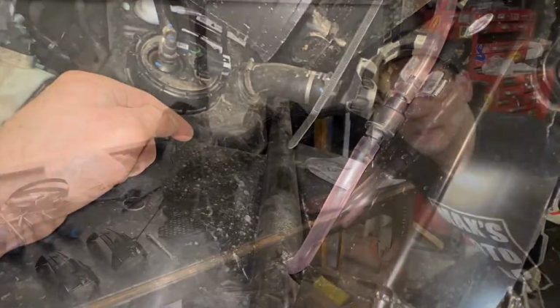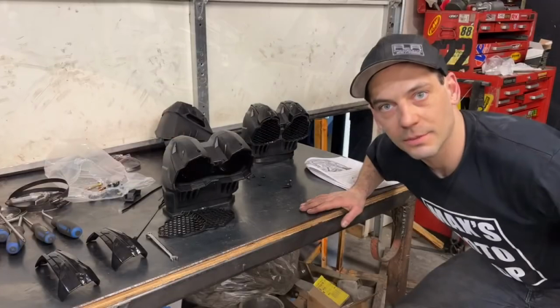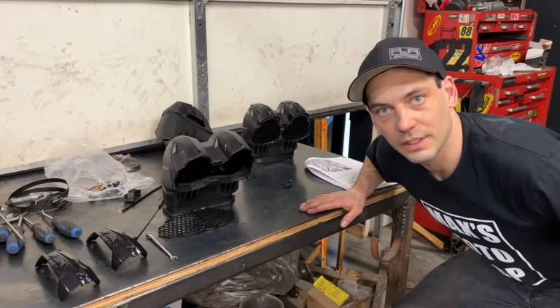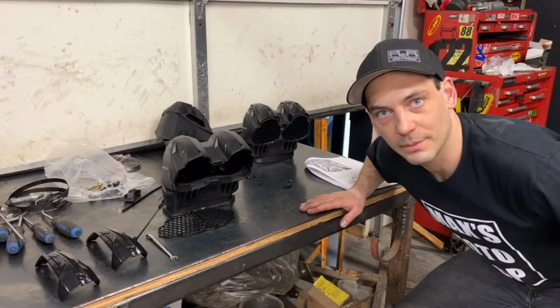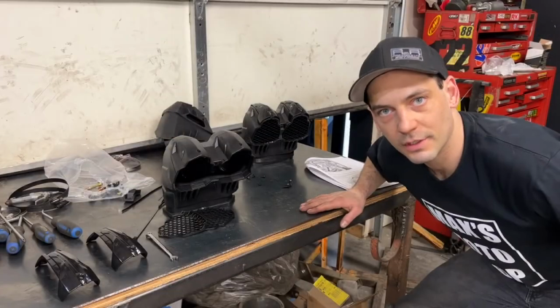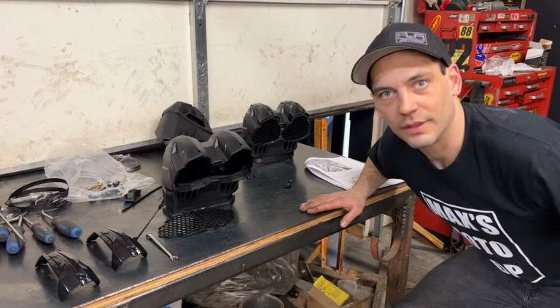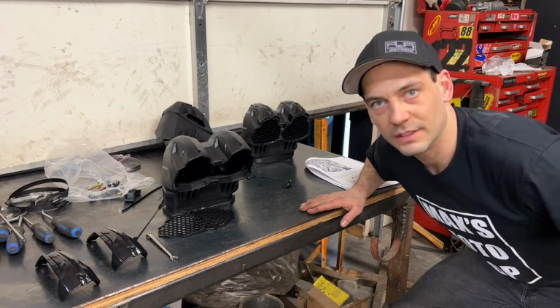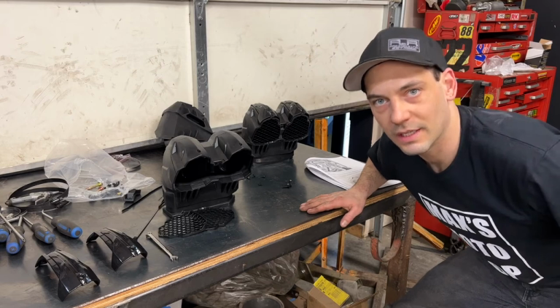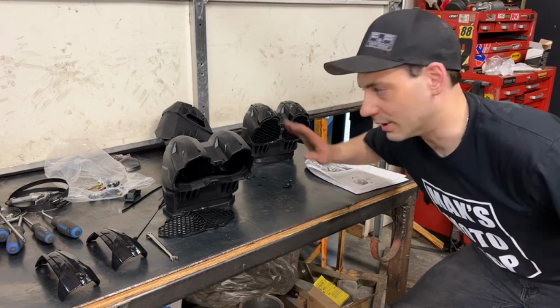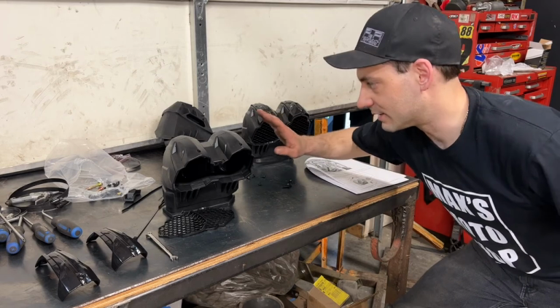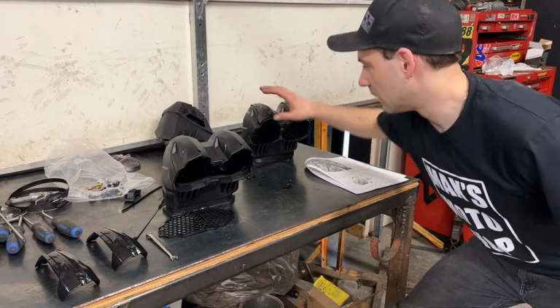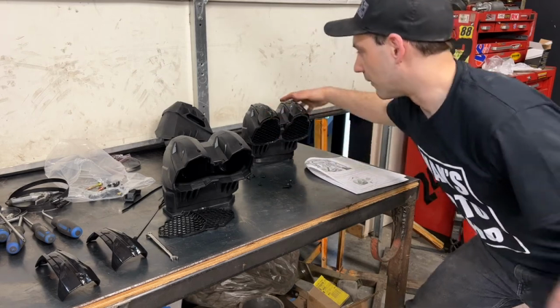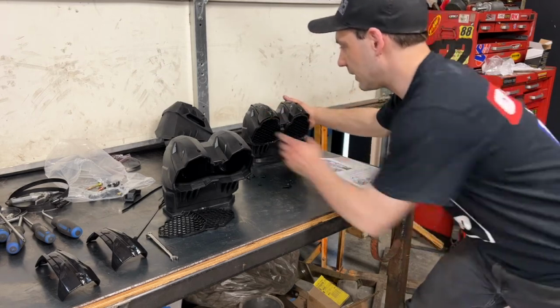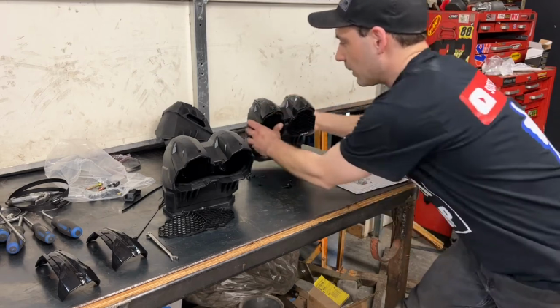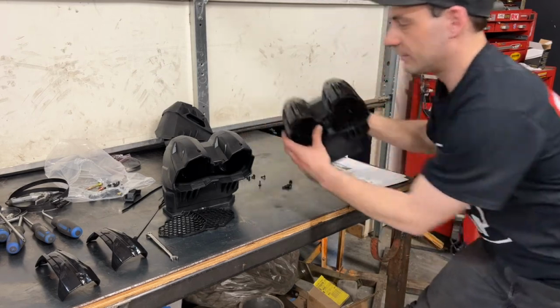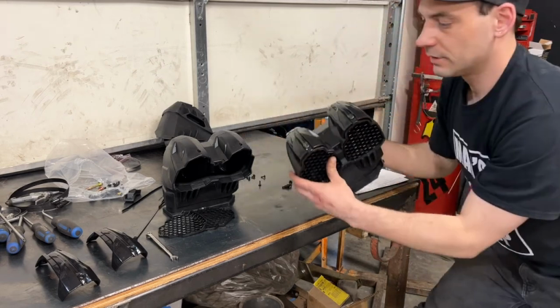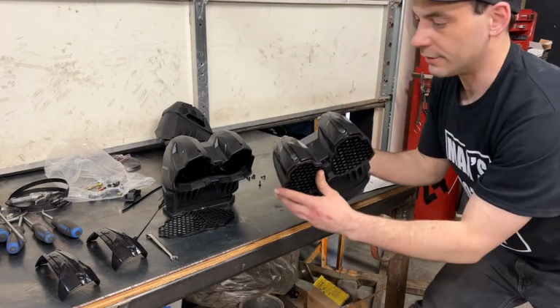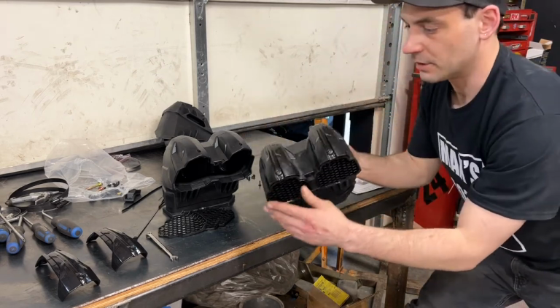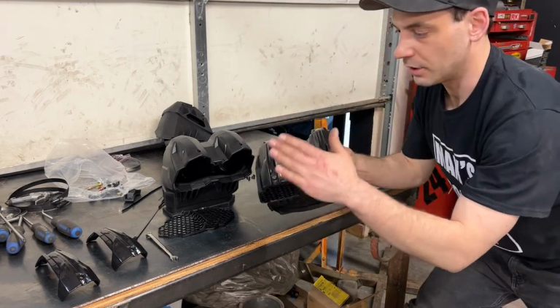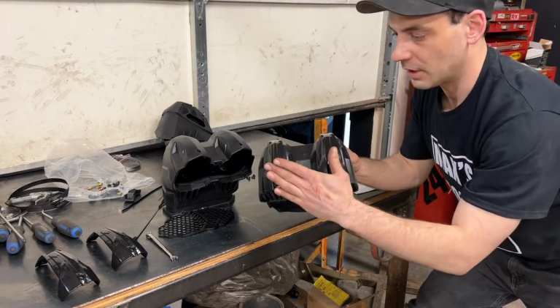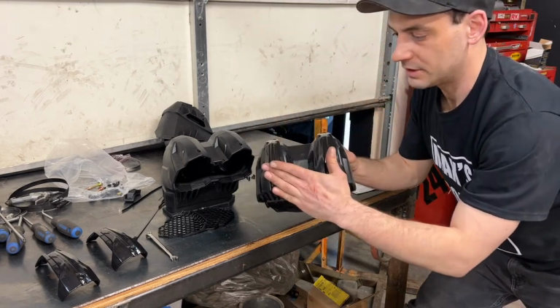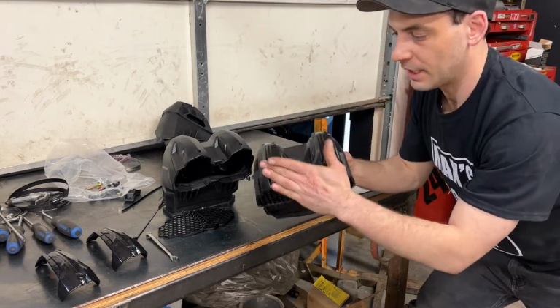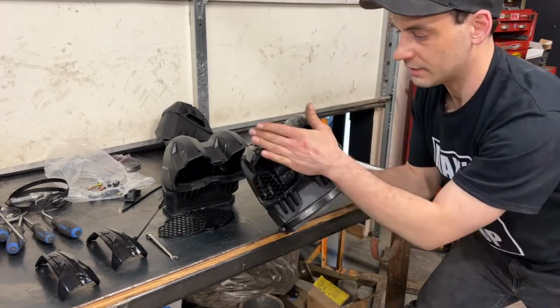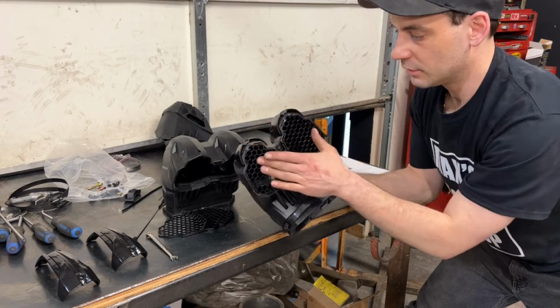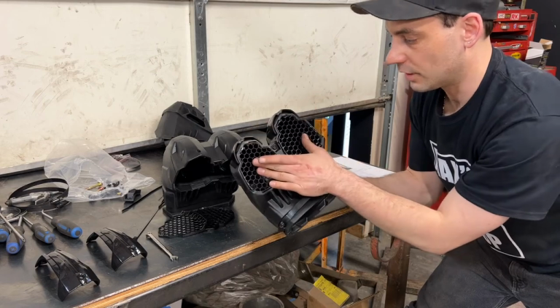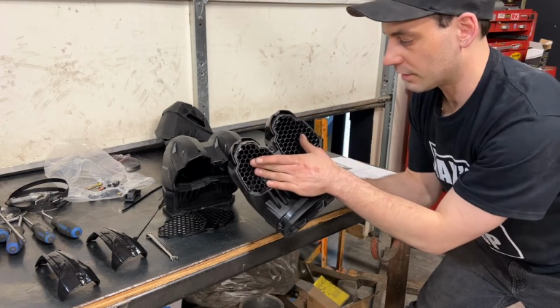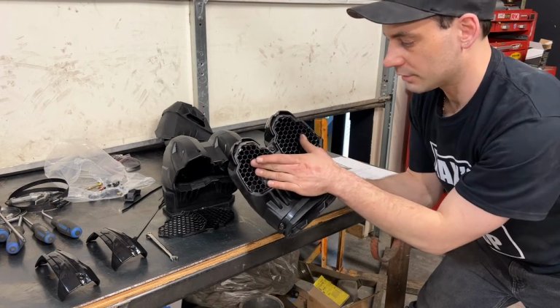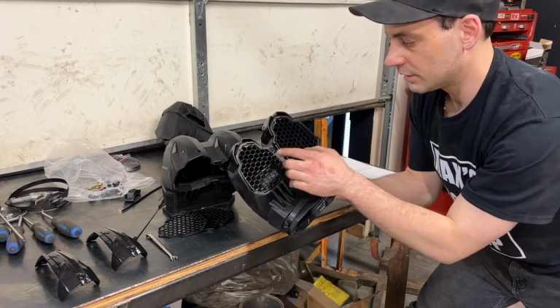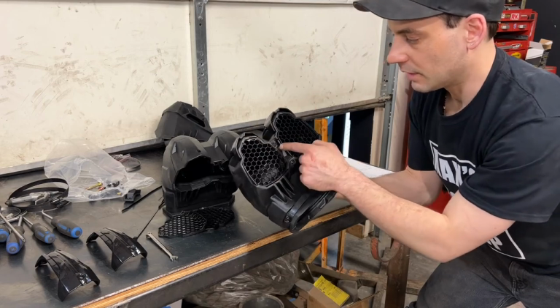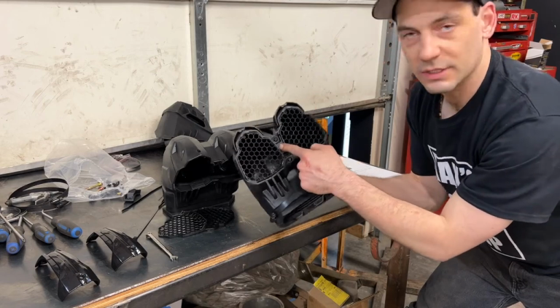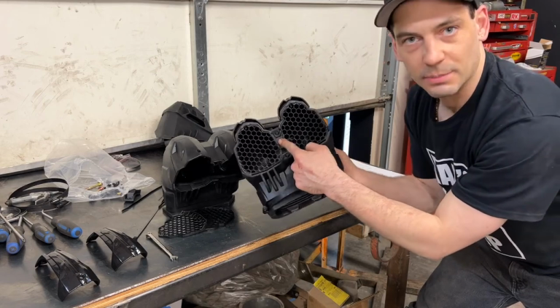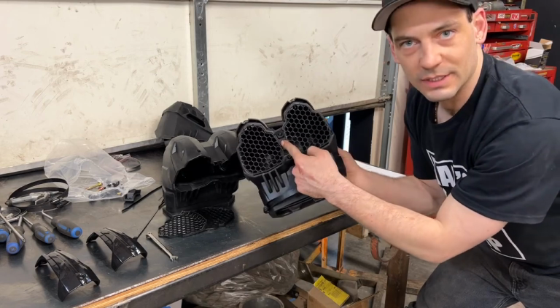Now I'm going to assemble the intake outlets. I have already done one here — first I'm going to put on the top piece of the plastic, shove in the grills and put the center piece in.